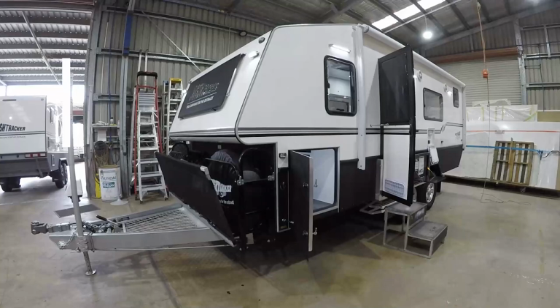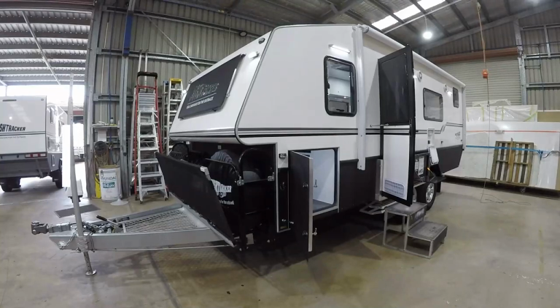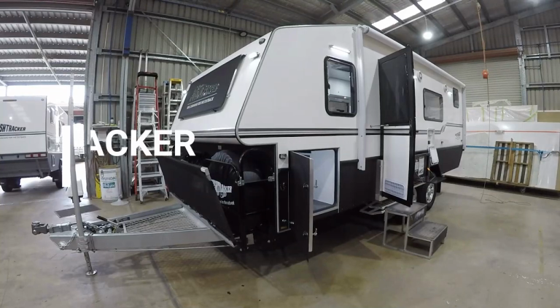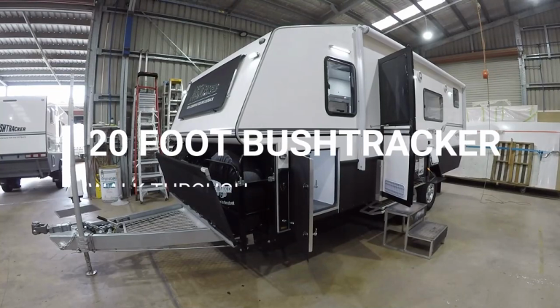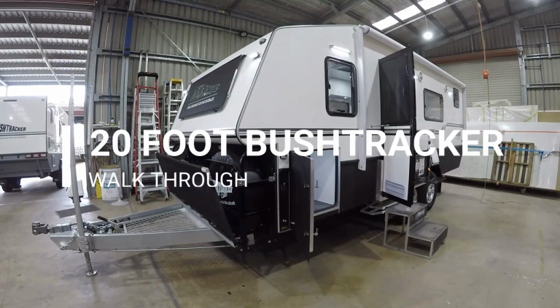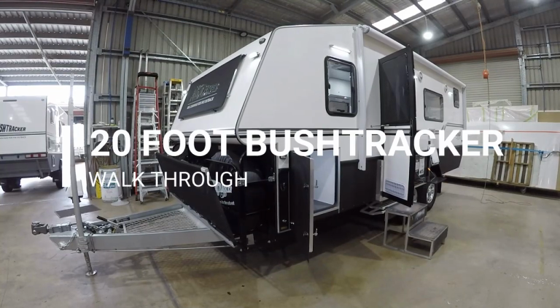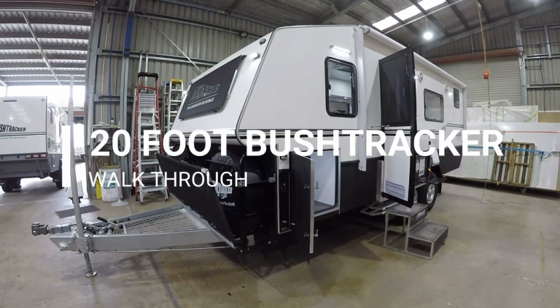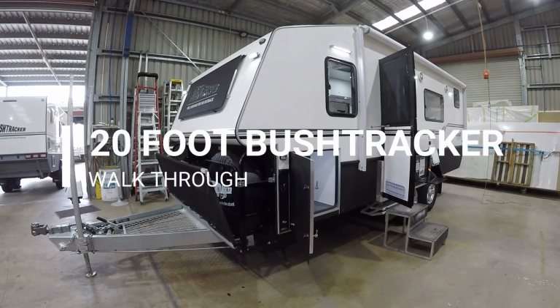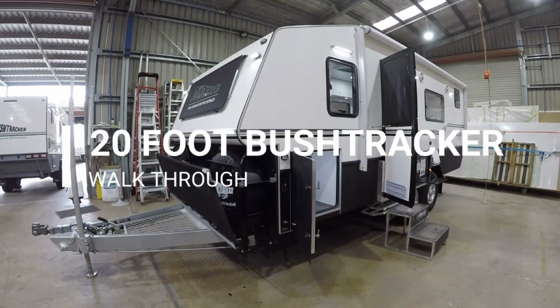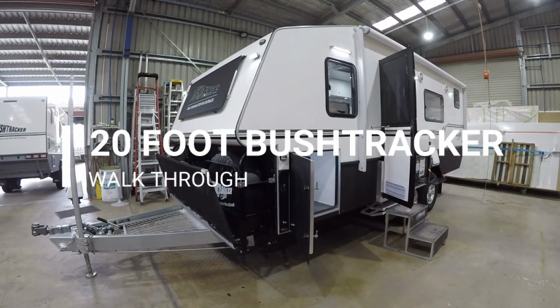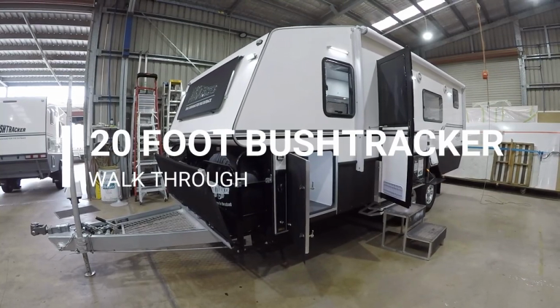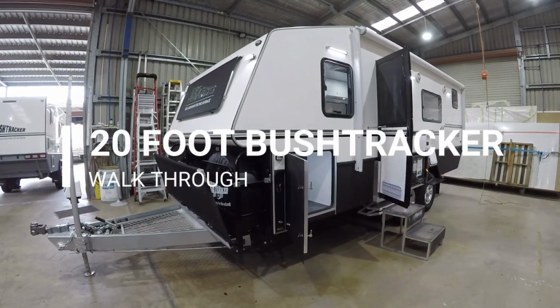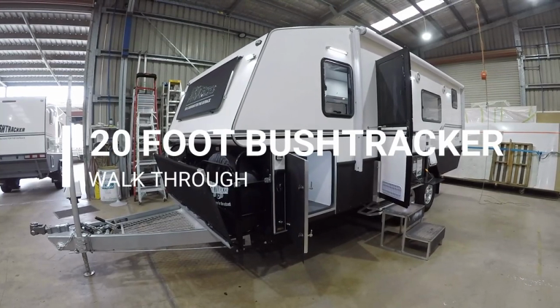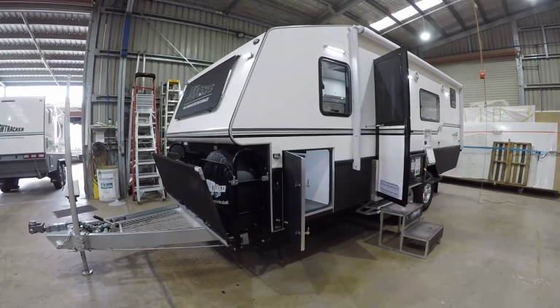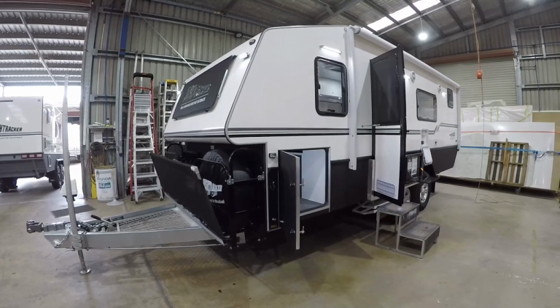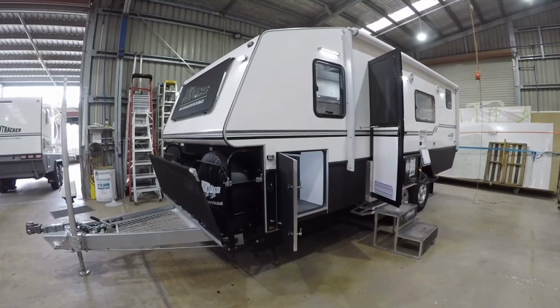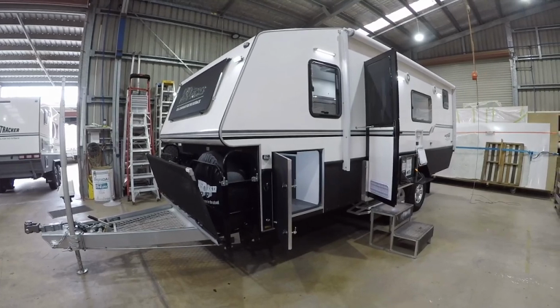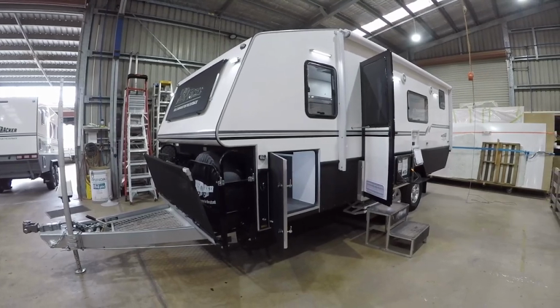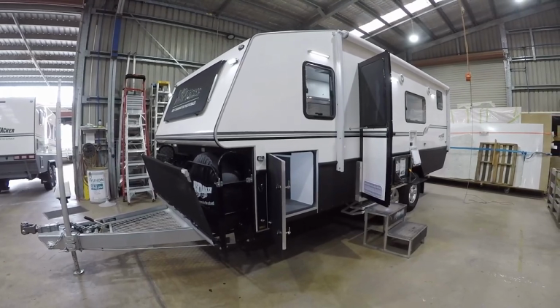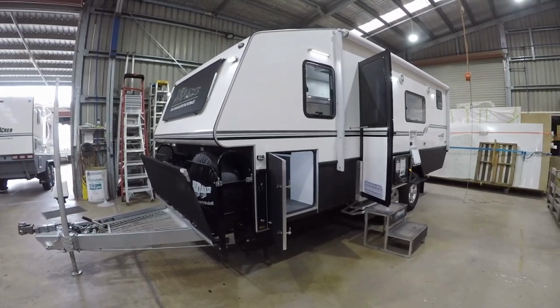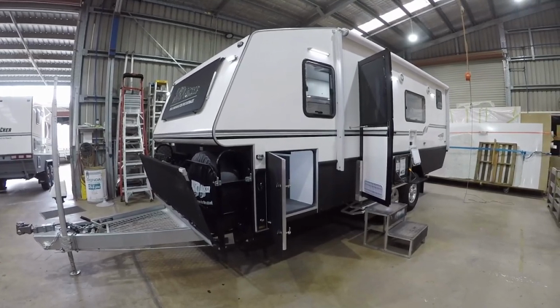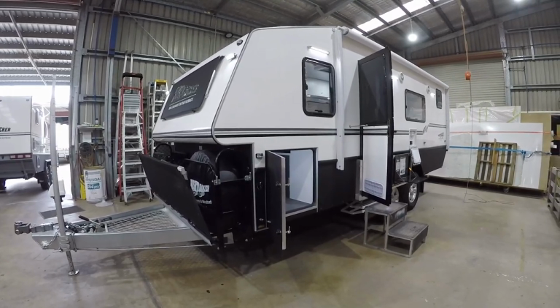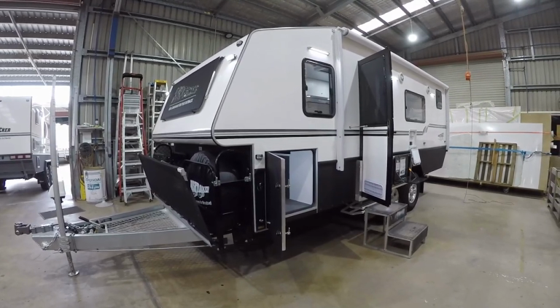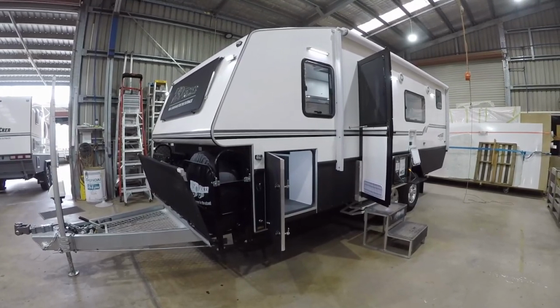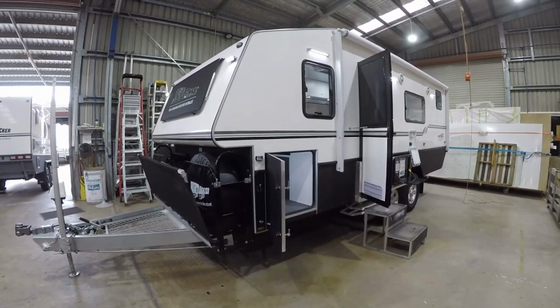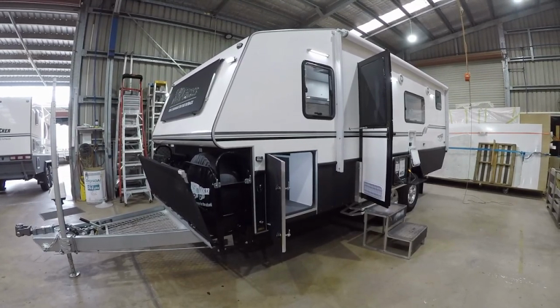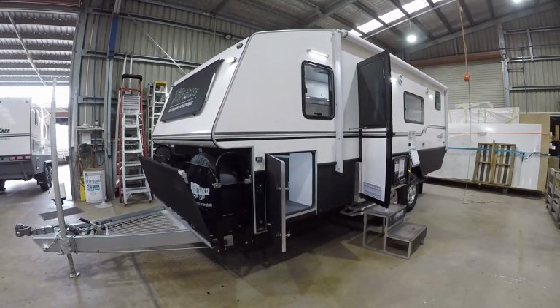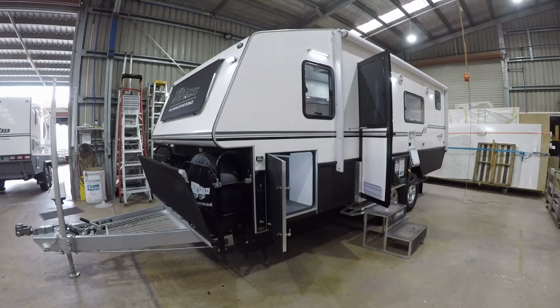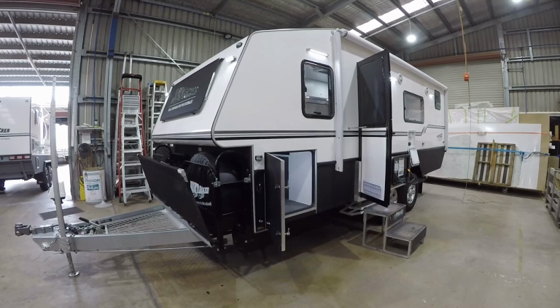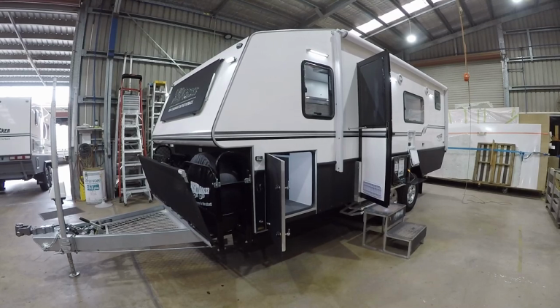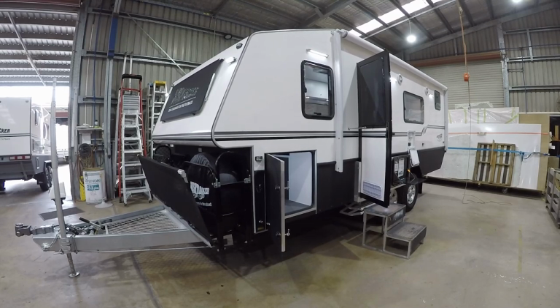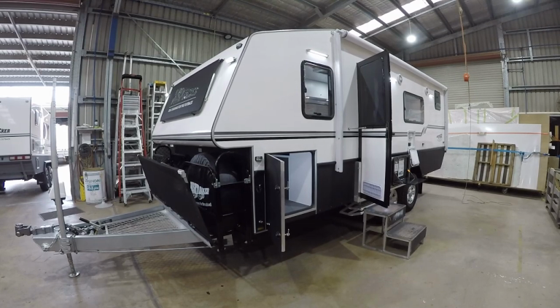G'day, I'm Matt from Bushtracker and I'm here to show you one of our current vans available for immediate delivery. This is a 20-foot Bushtracker set up for a couple. Let's have a look.